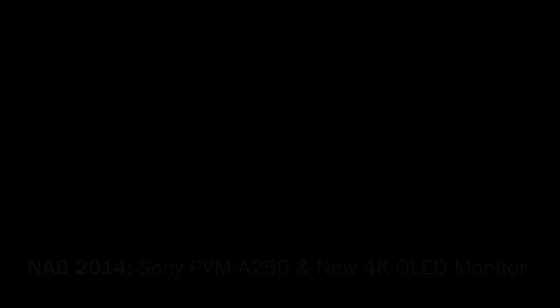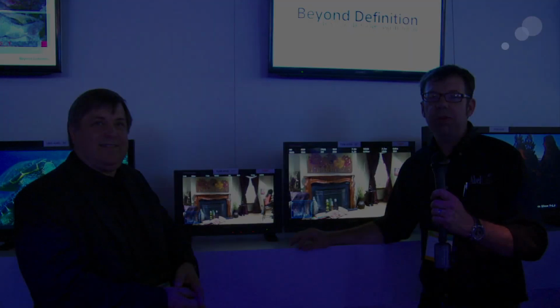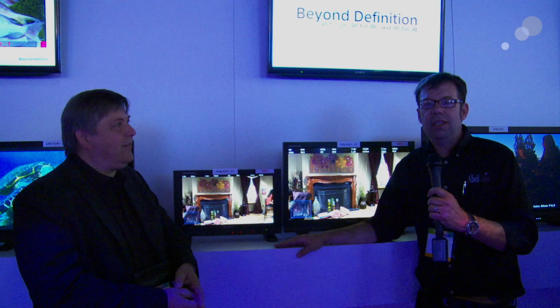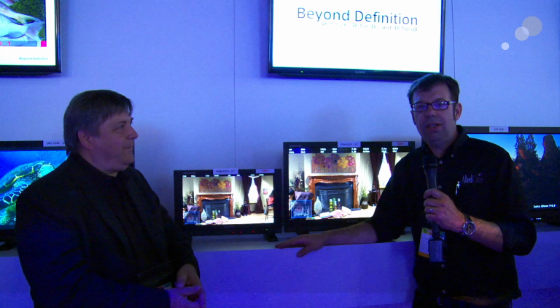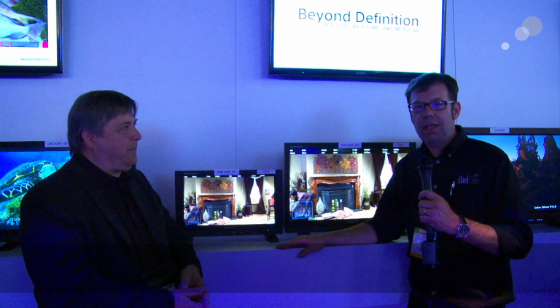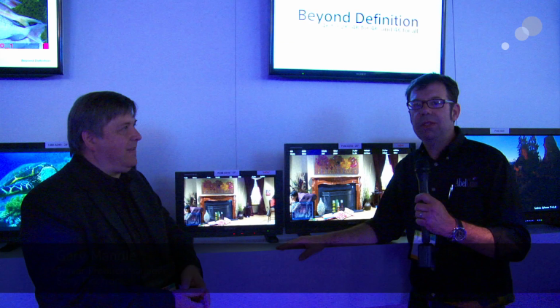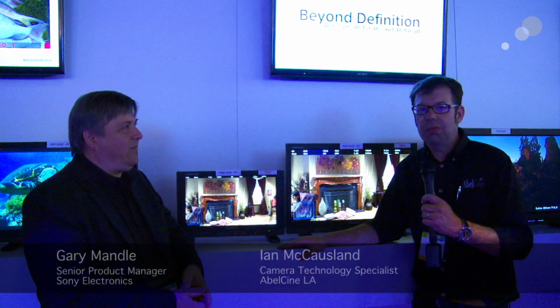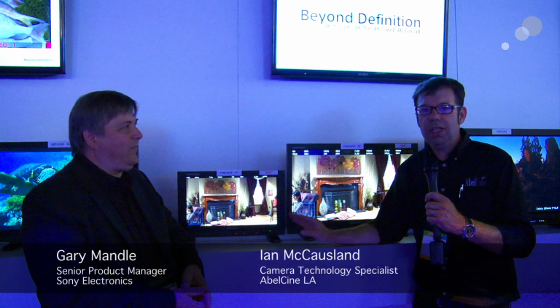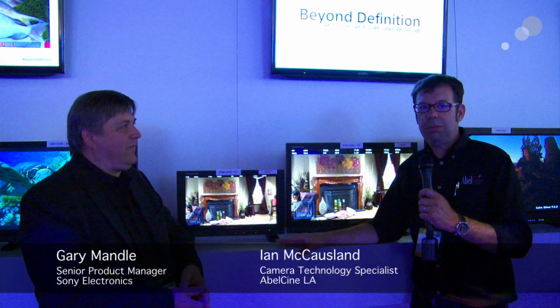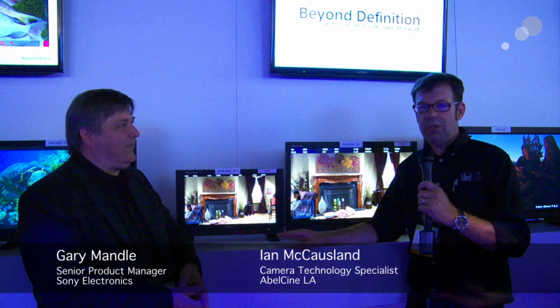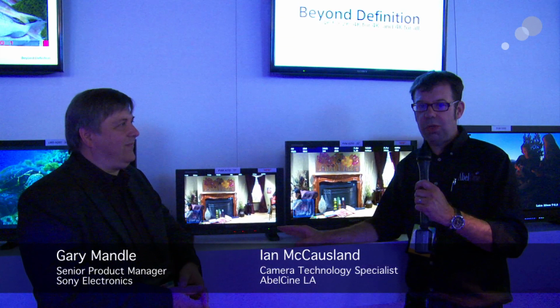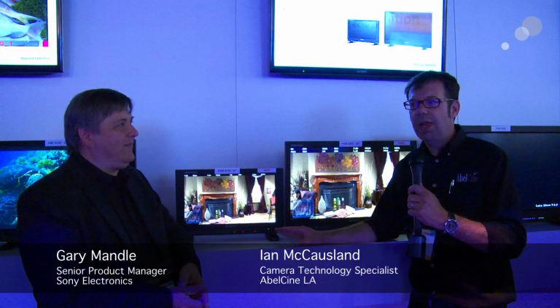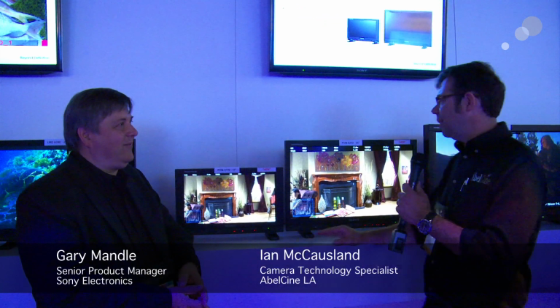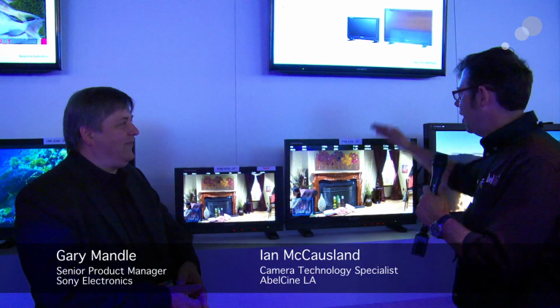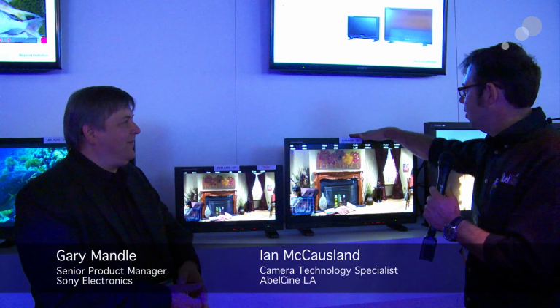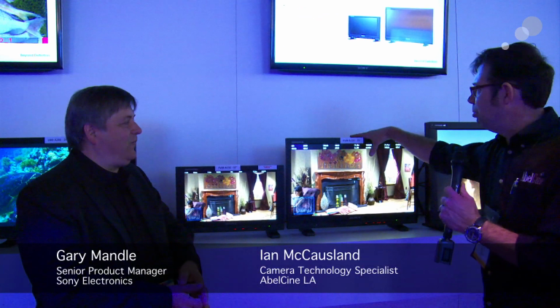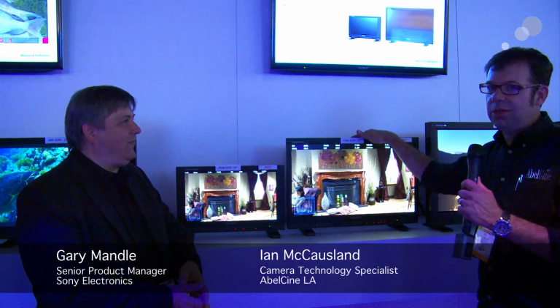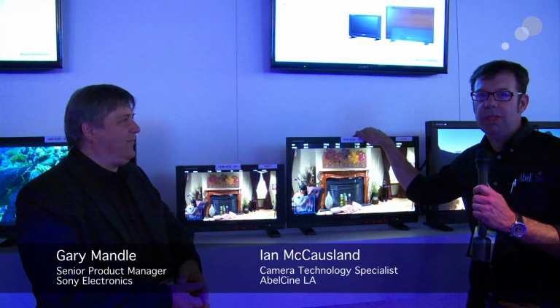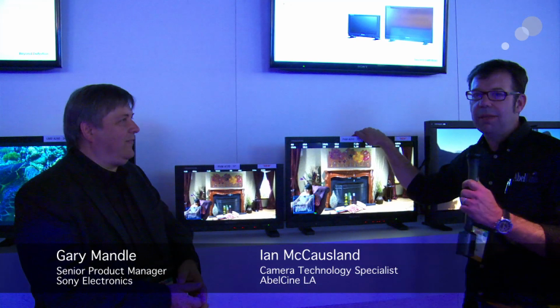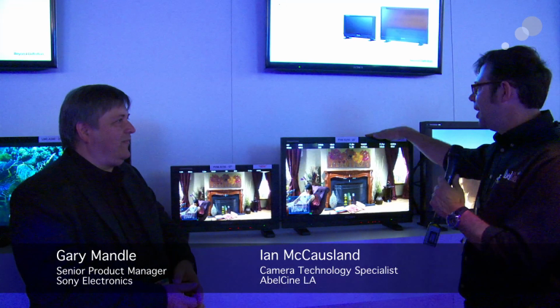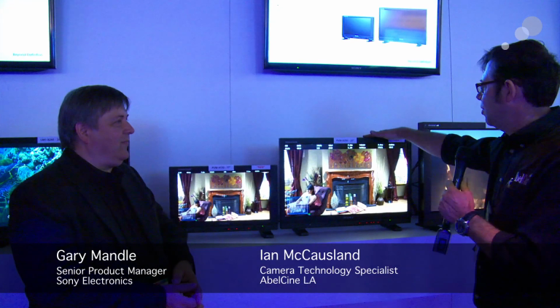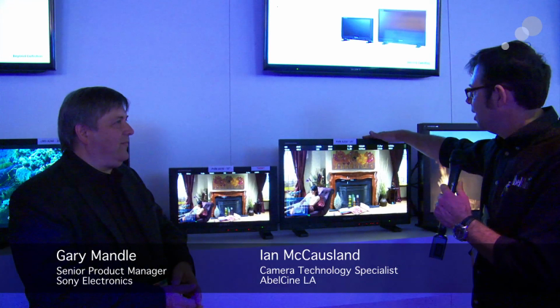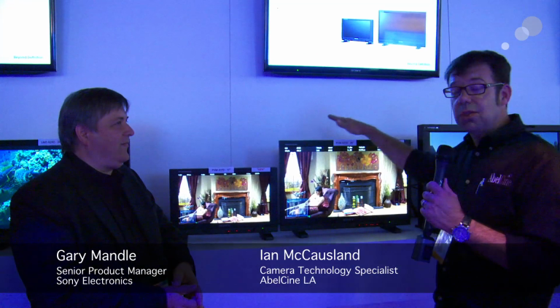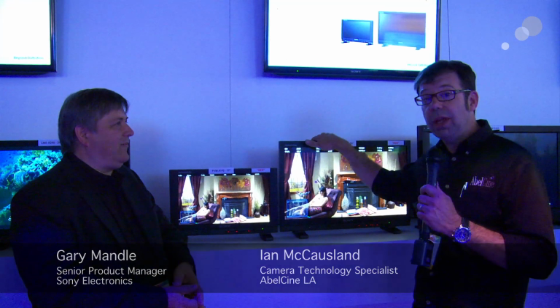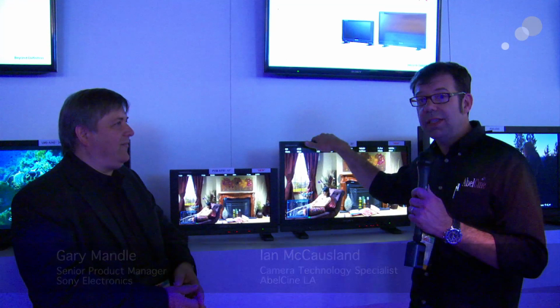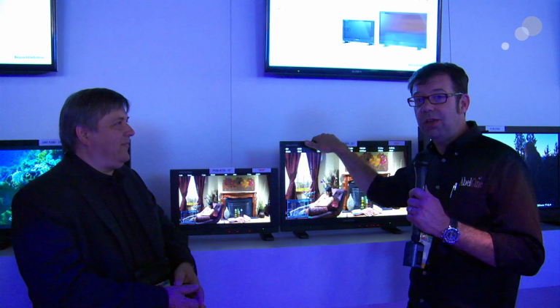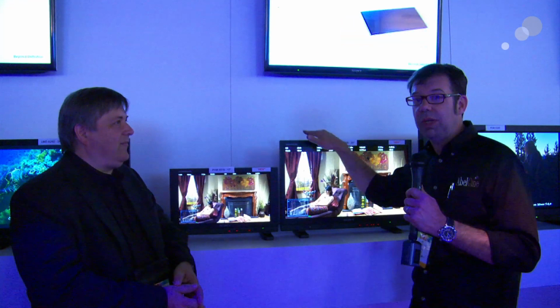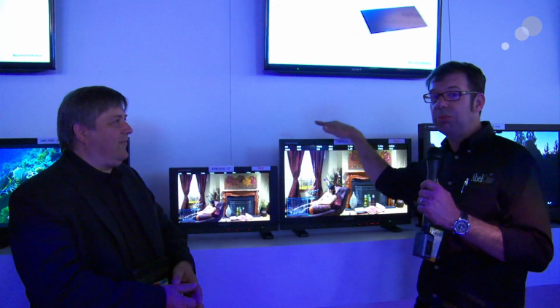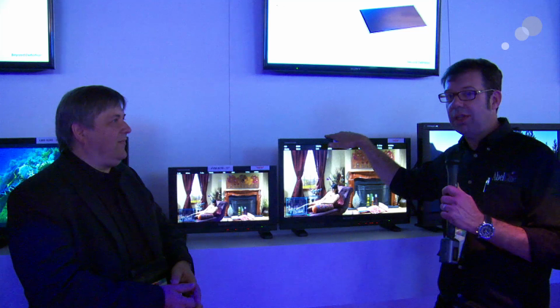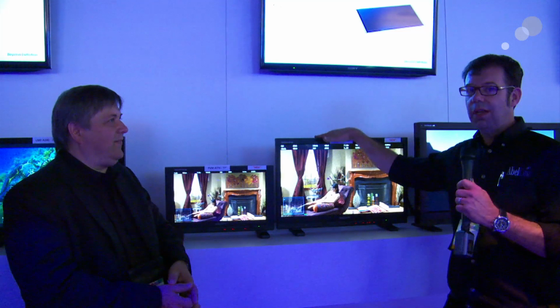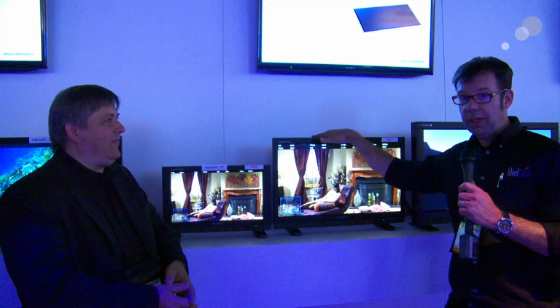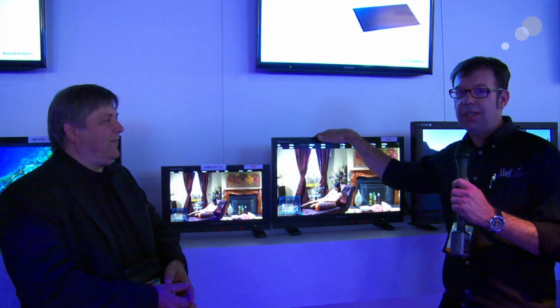Hi everybody, Ian here at NAB 2014. We stepped over into the Sony booth and we have here a brand new PVM A250. This is an OLED monitor — it replaces the previous OLEDs.